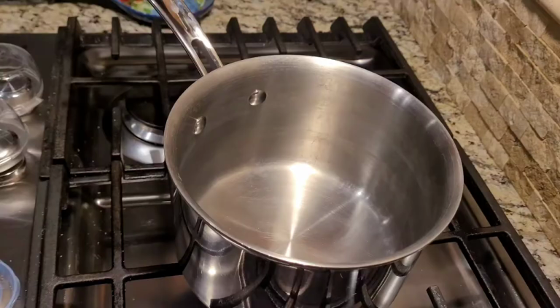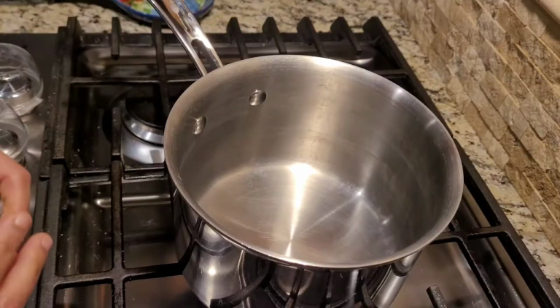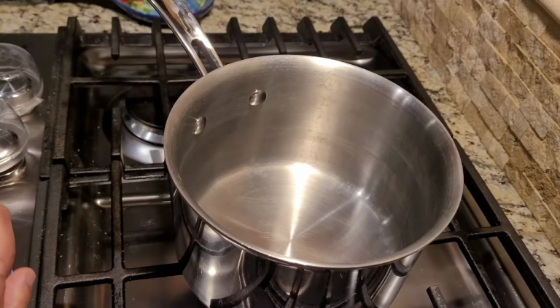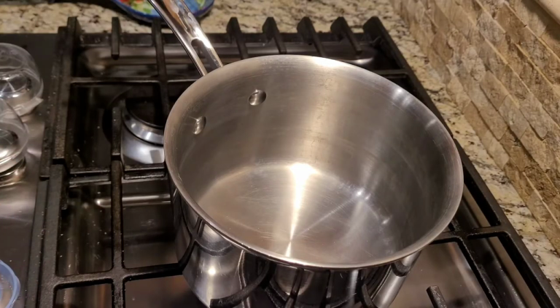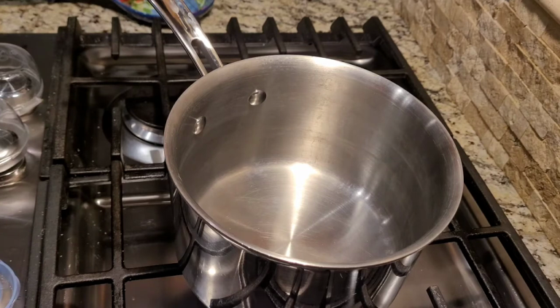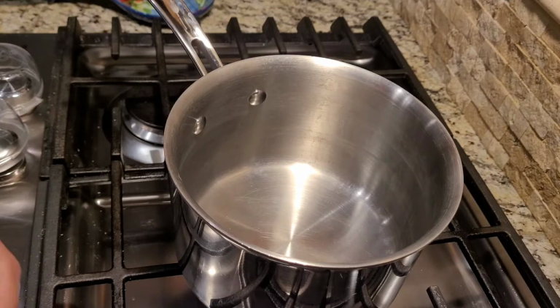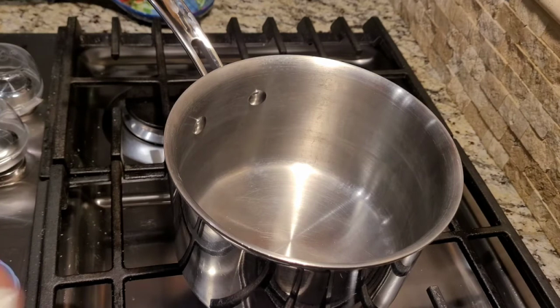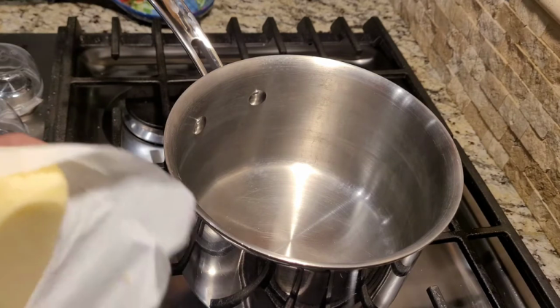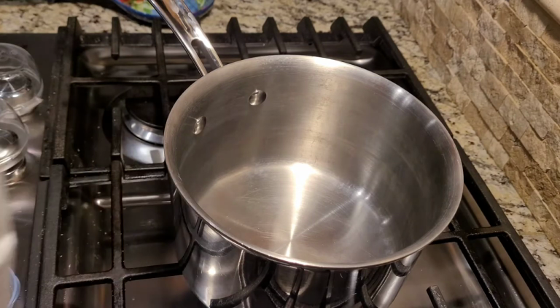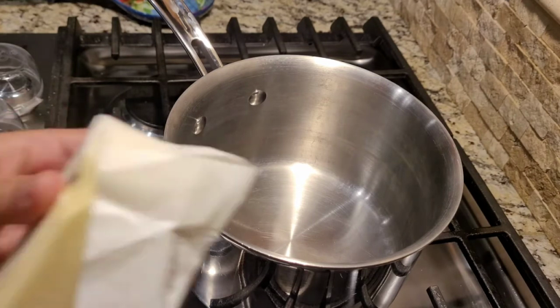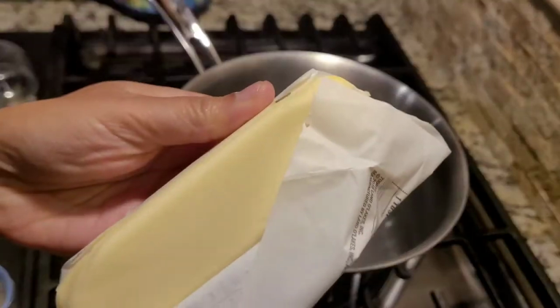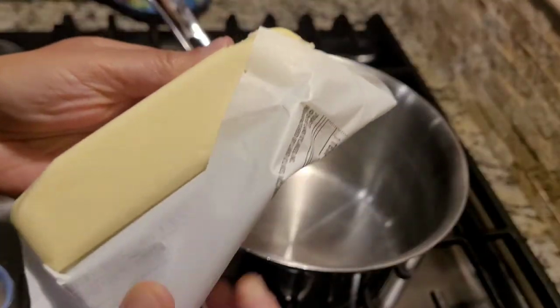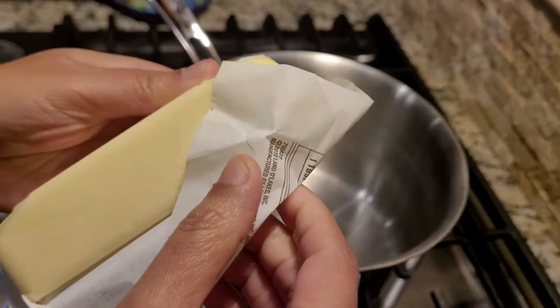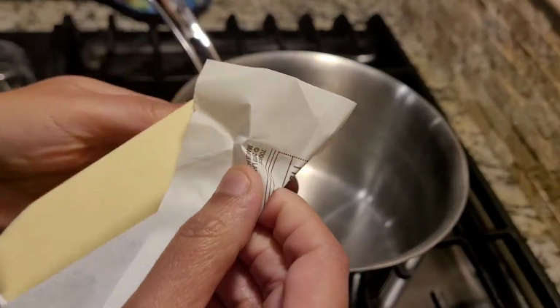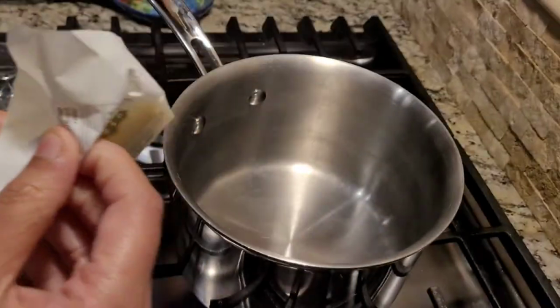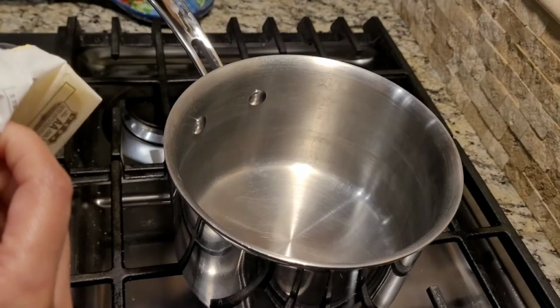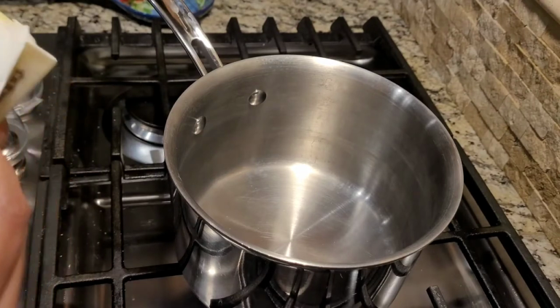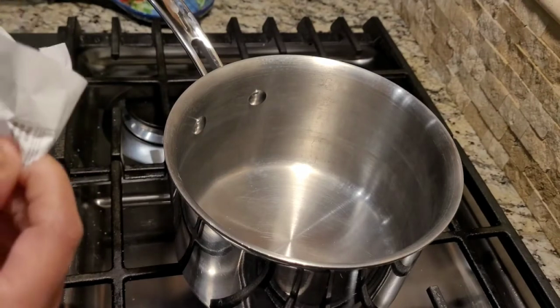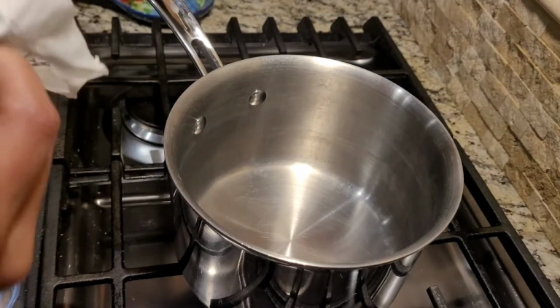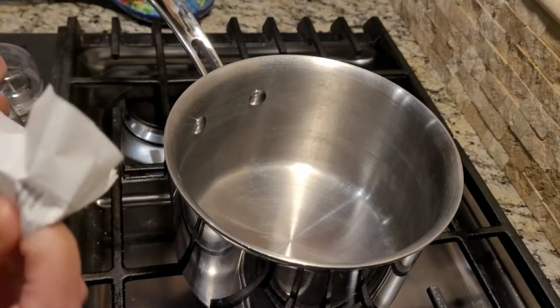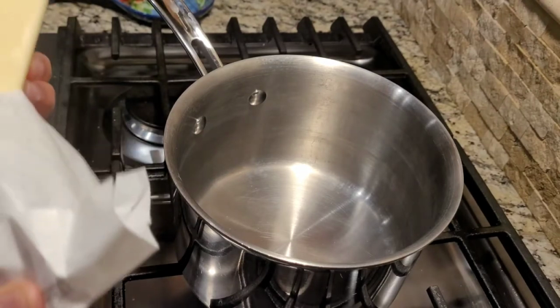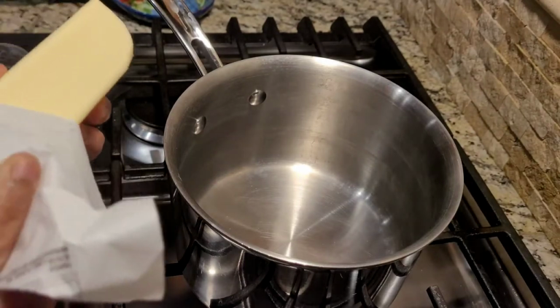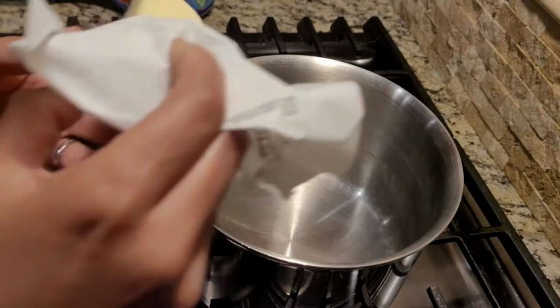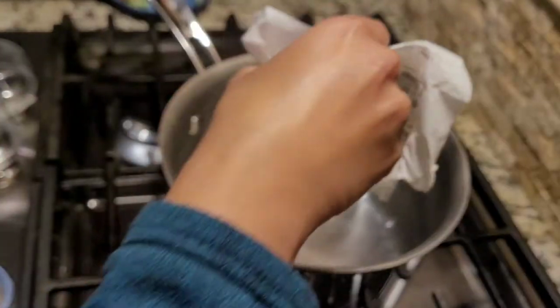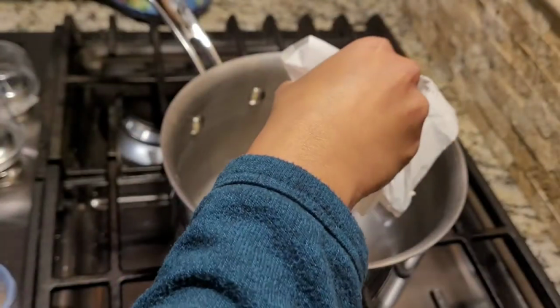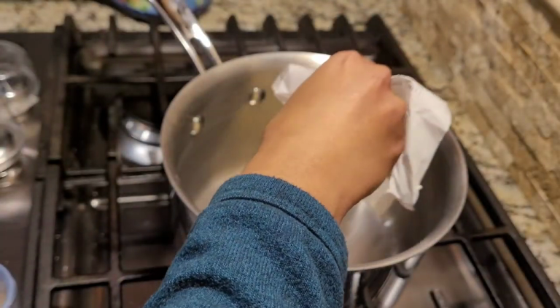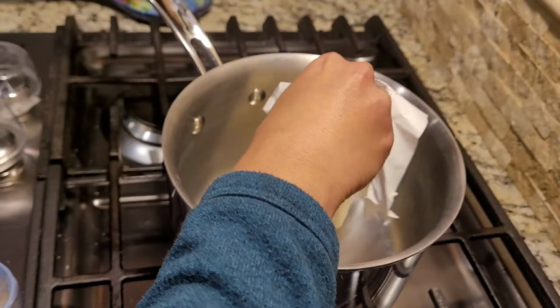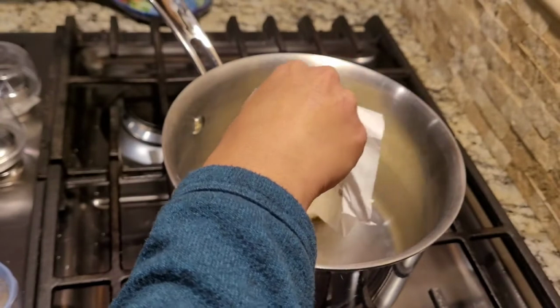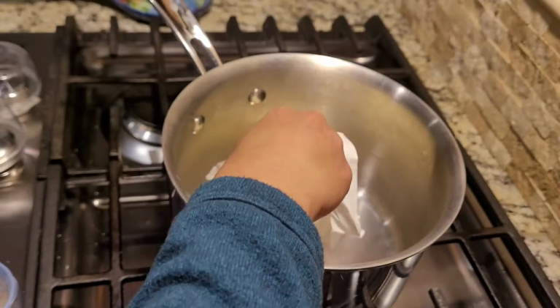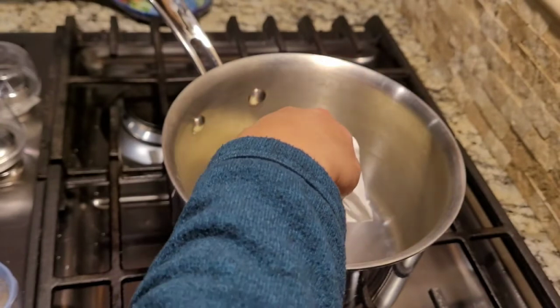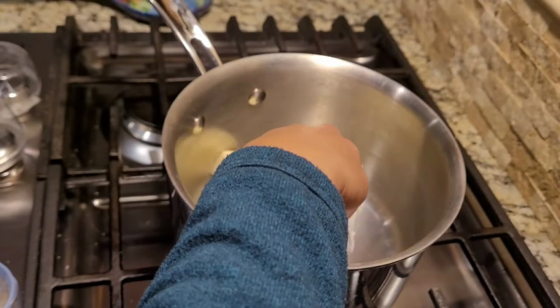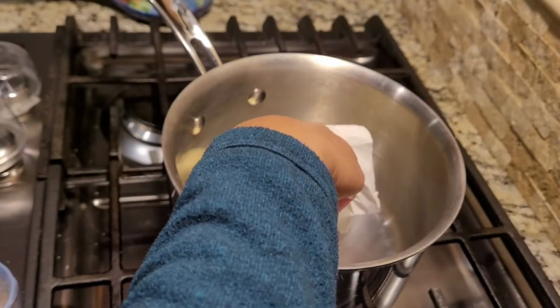So what I have in front of me is a deep pot and to that I'm gonna add a whole stick of butter. Don't be afraid to use butter because it's going to be a rich dish and it's gonna help me poach the mushrooms as well.